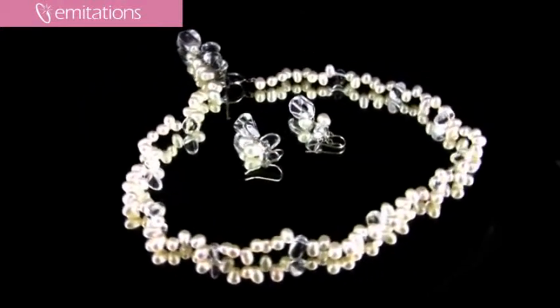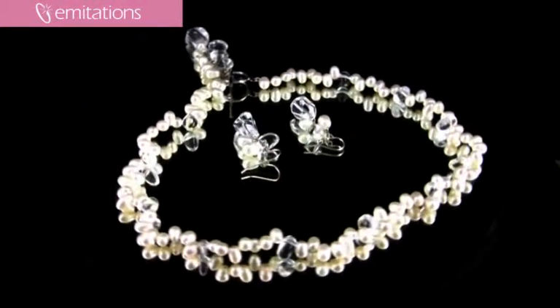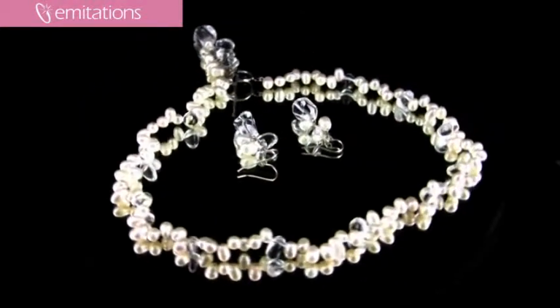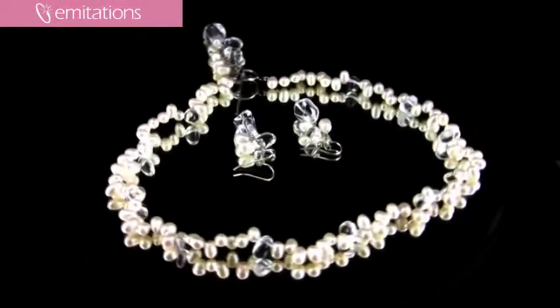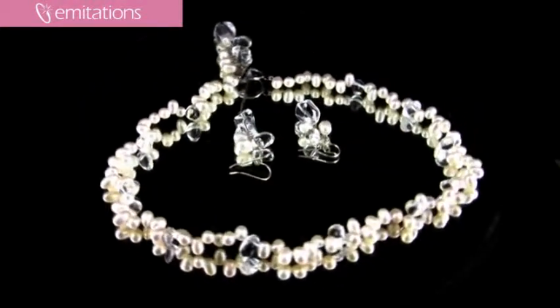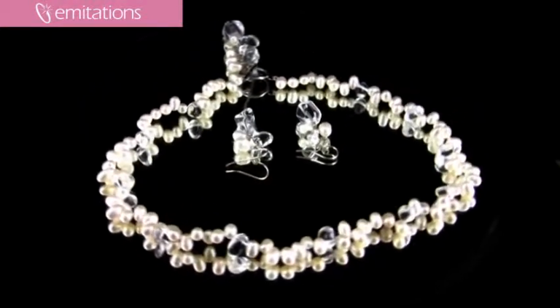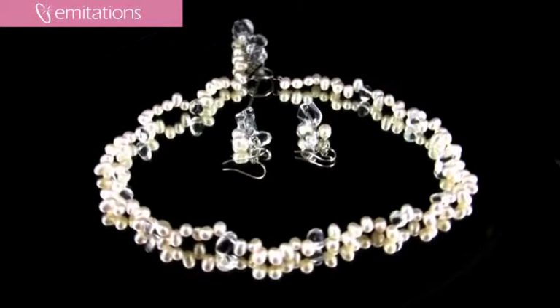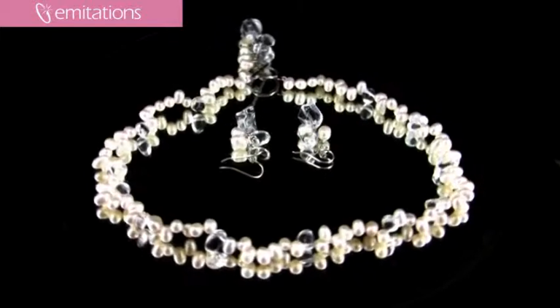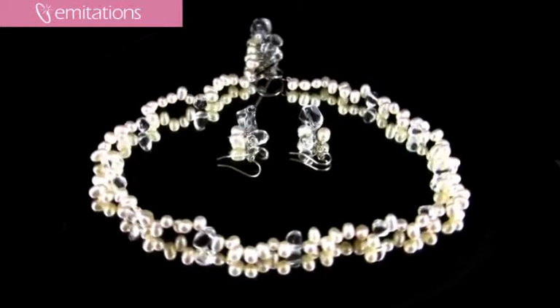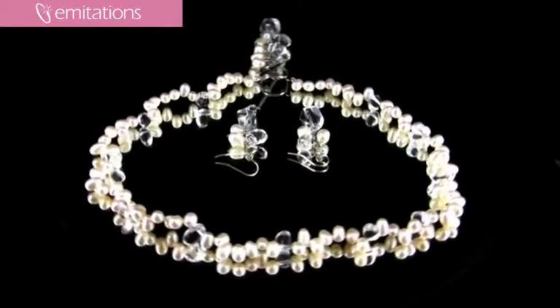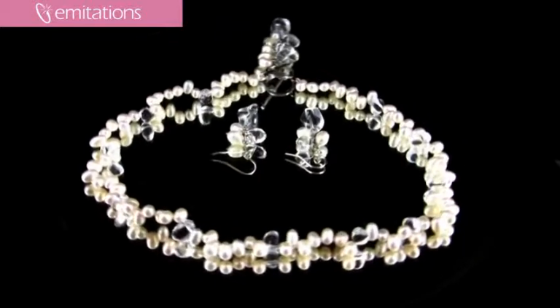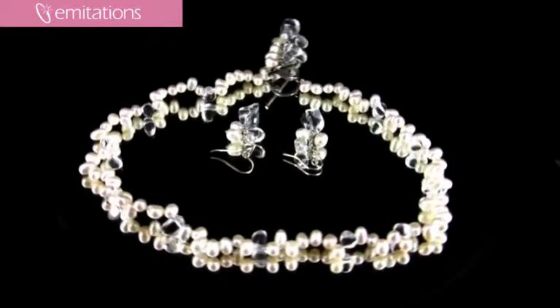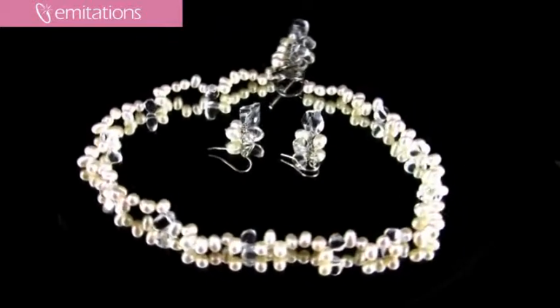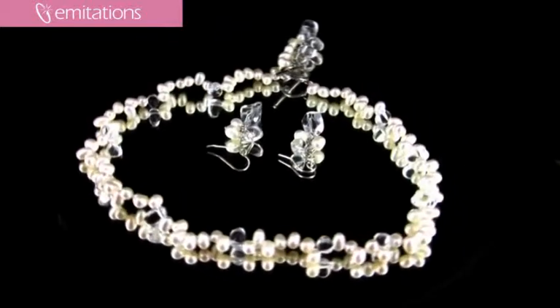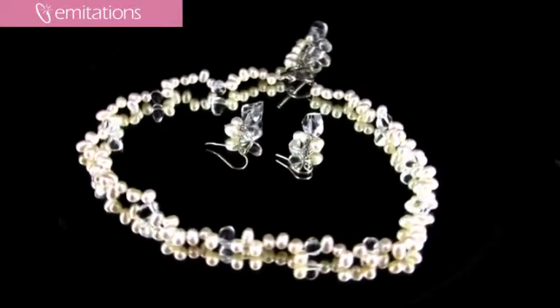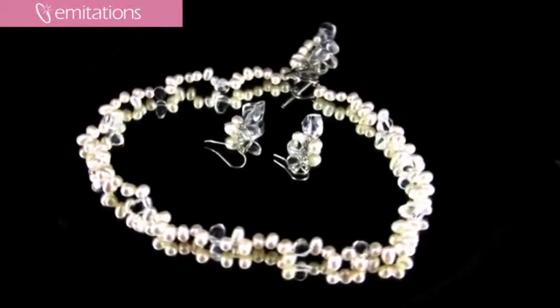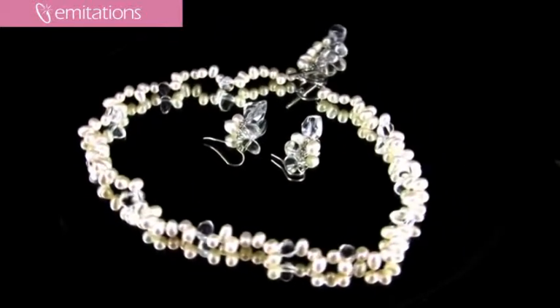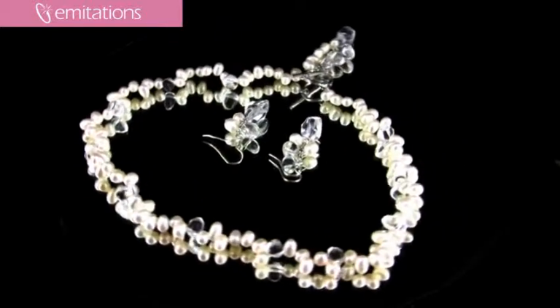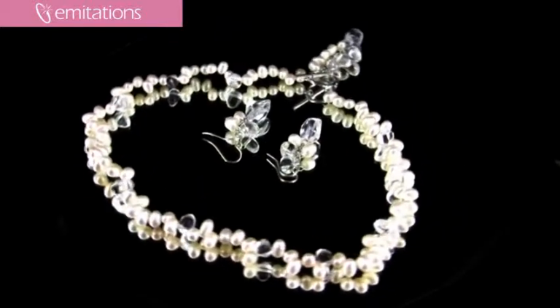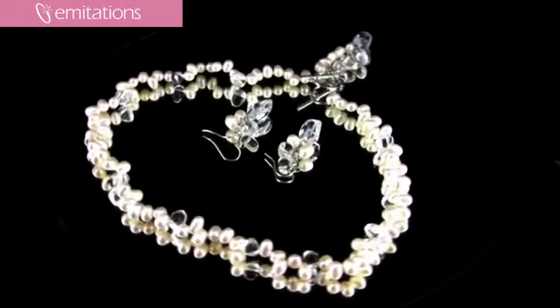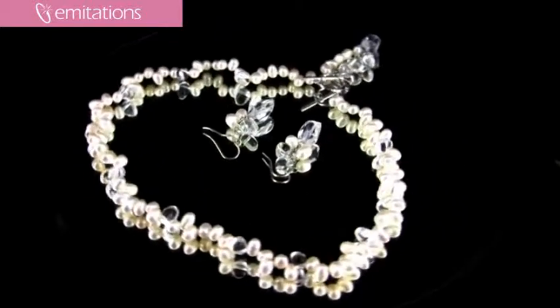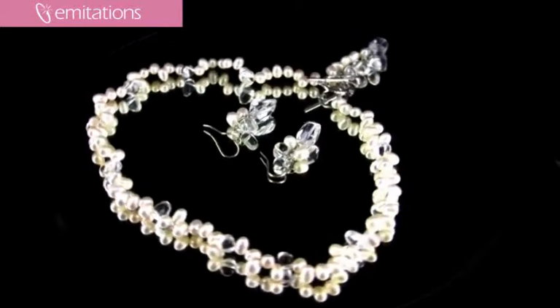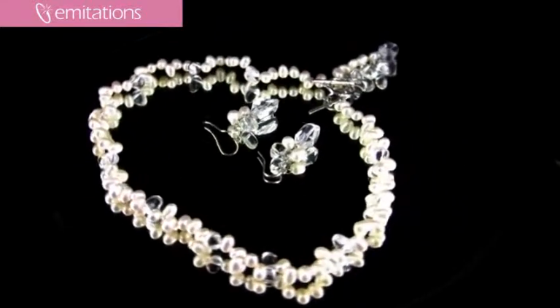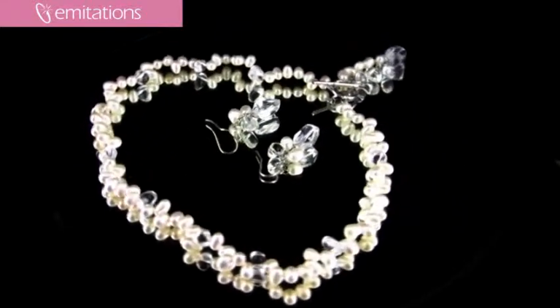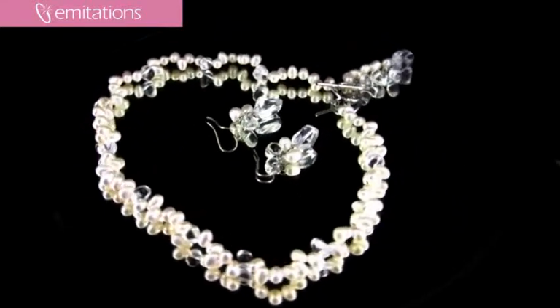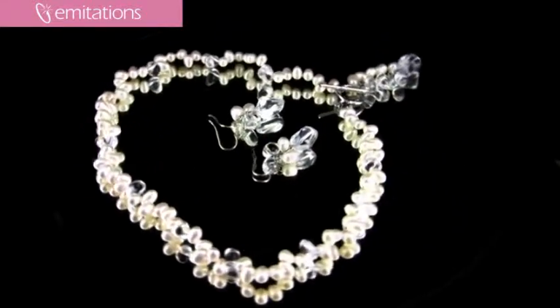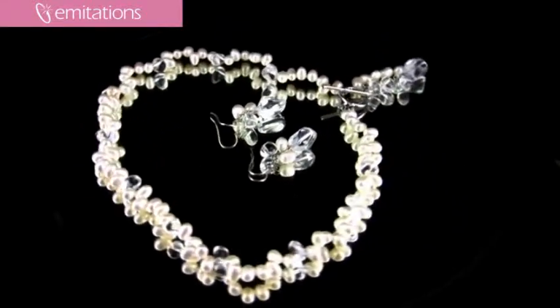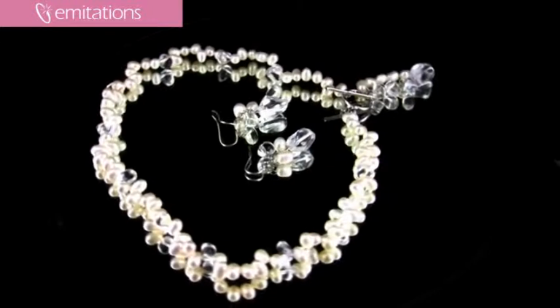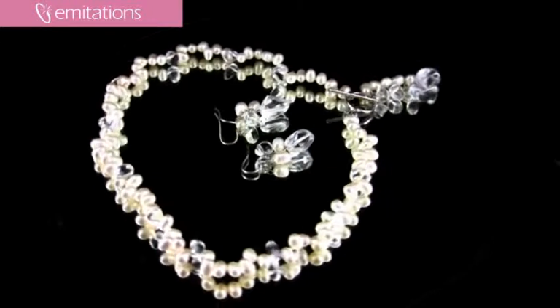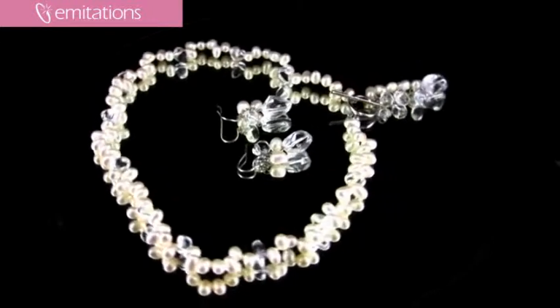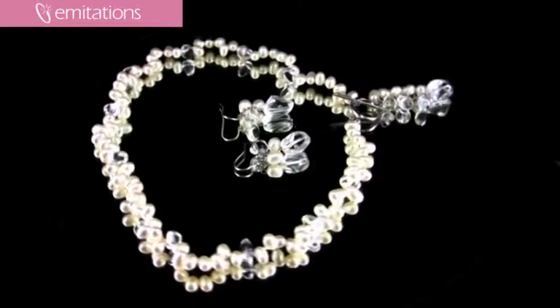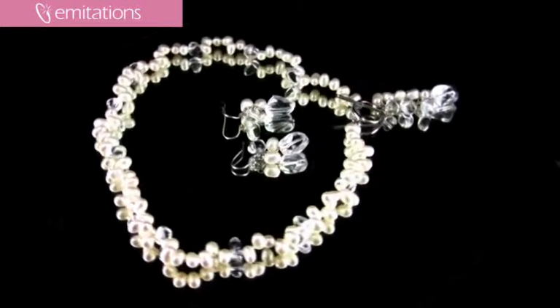You can also choose to wear the toggle in the back if you prefer more of a clean look, but I kind of like it in the front for a little more different take on a classic pearl look.